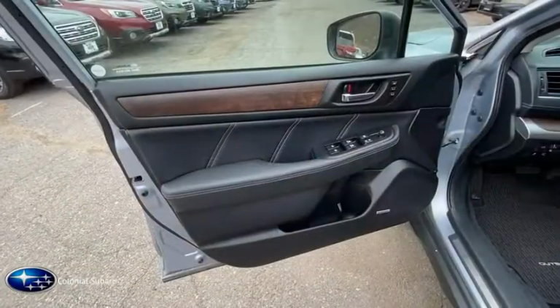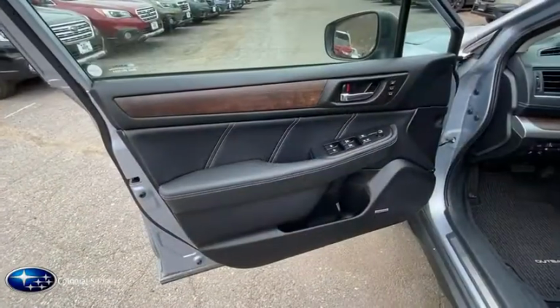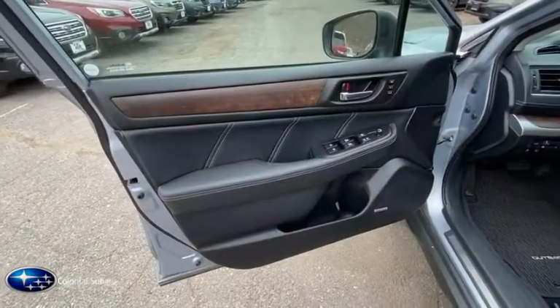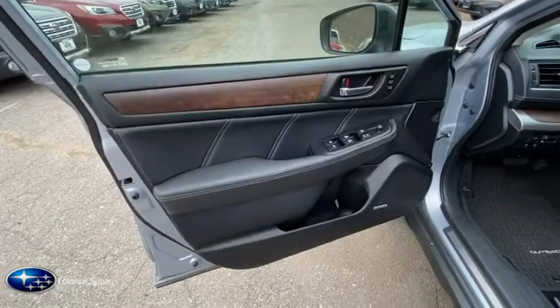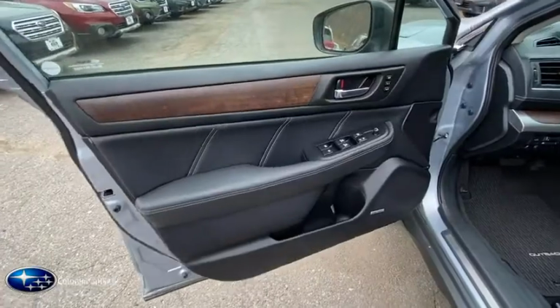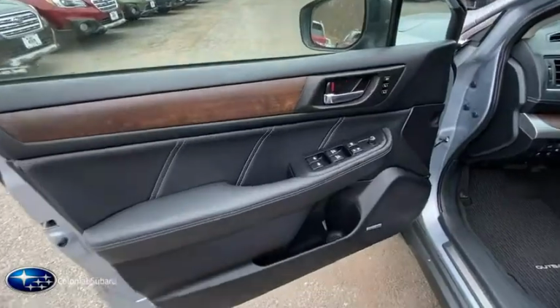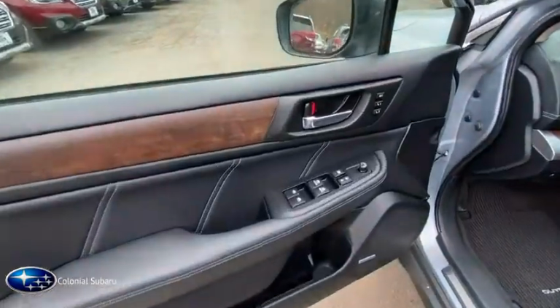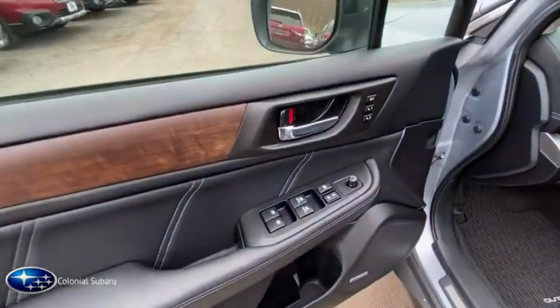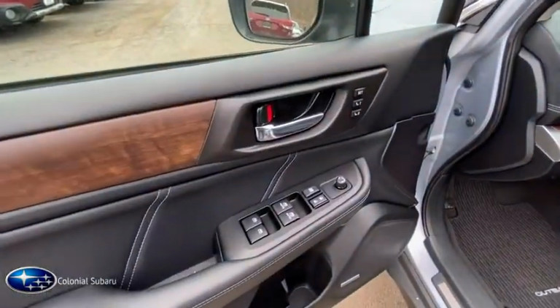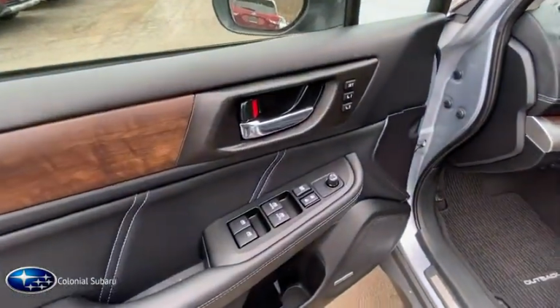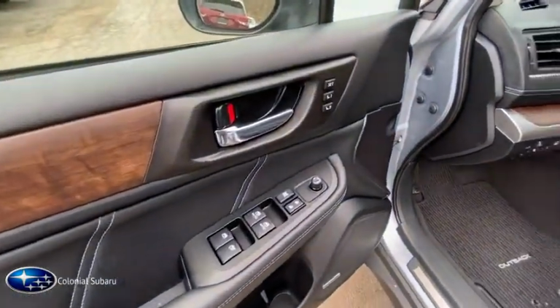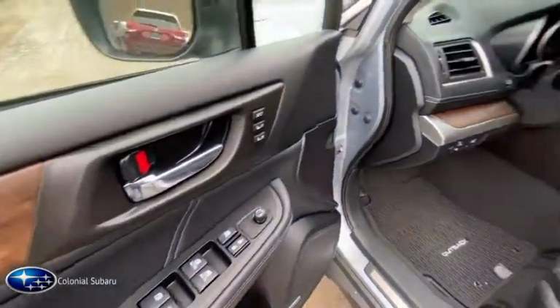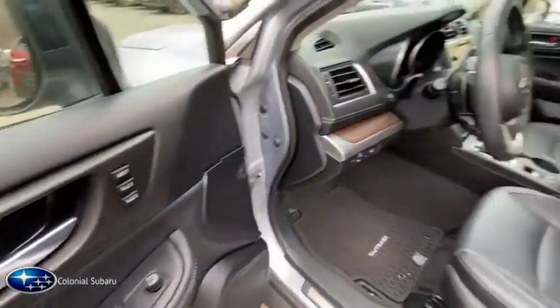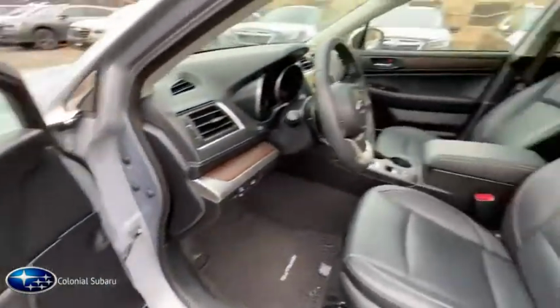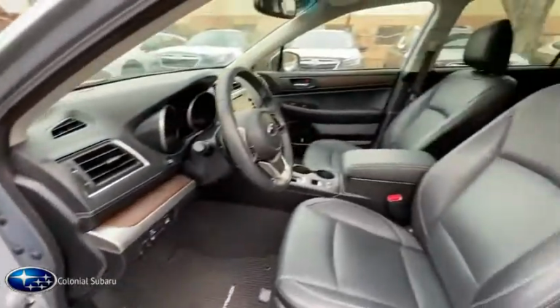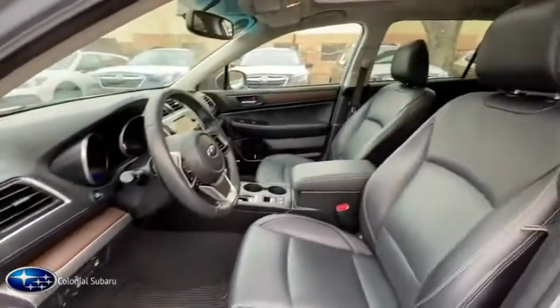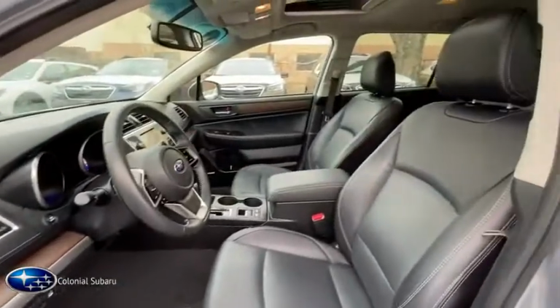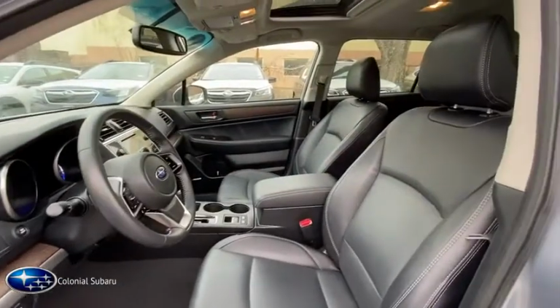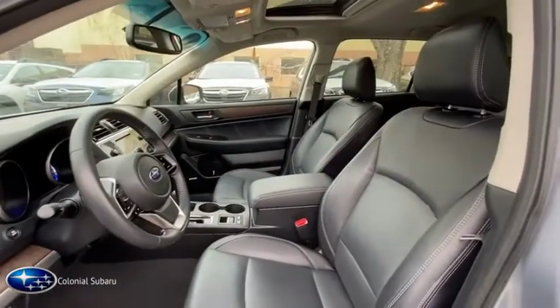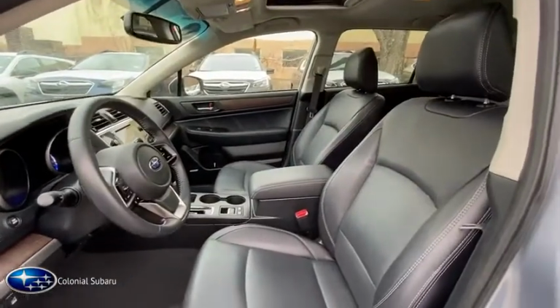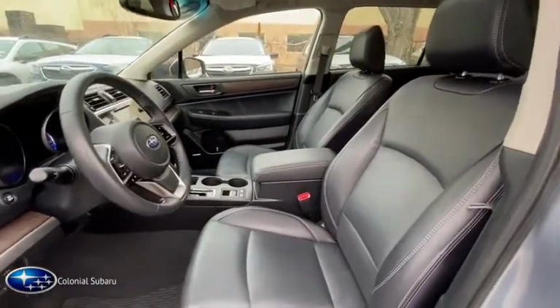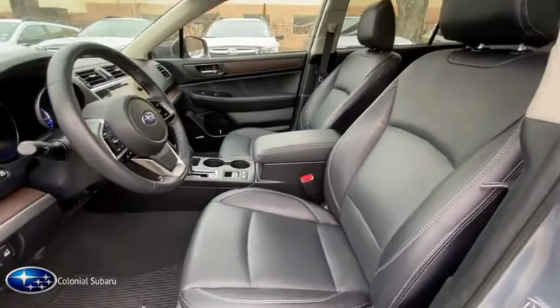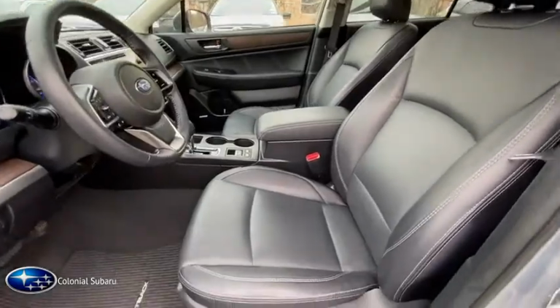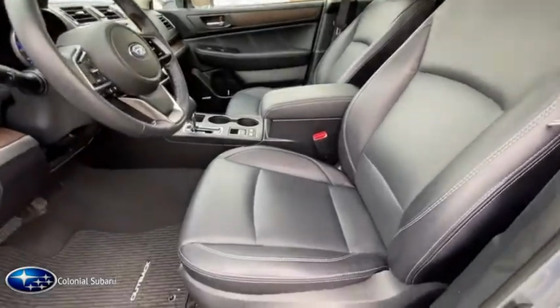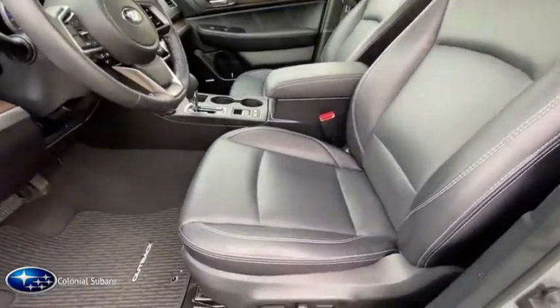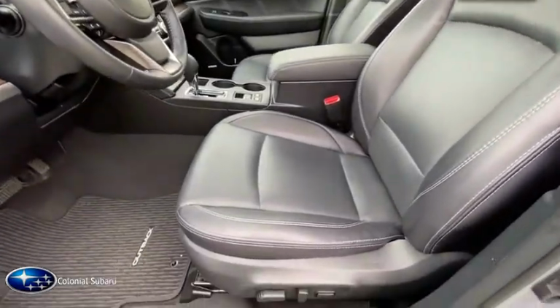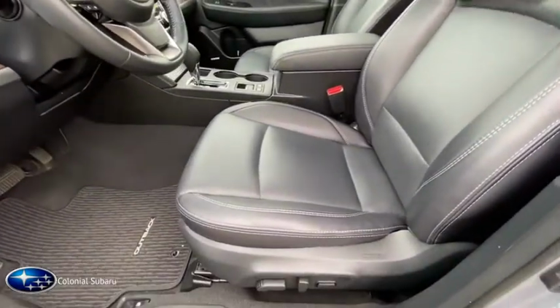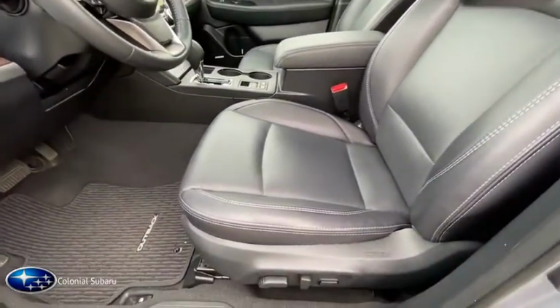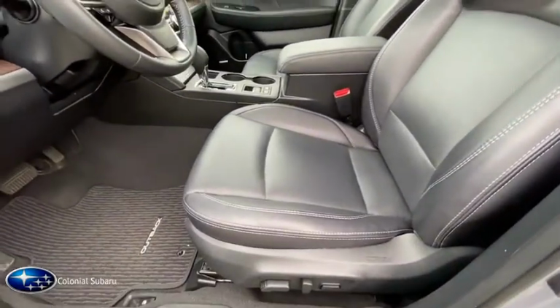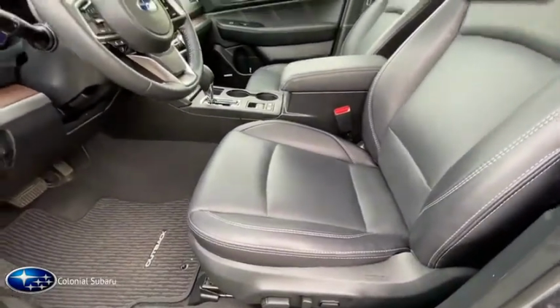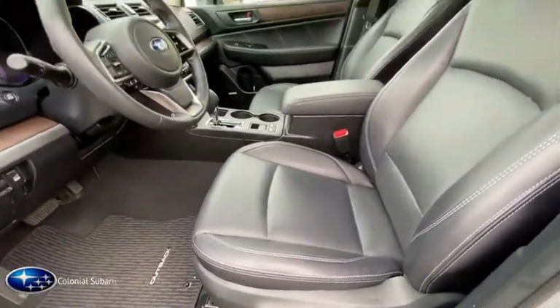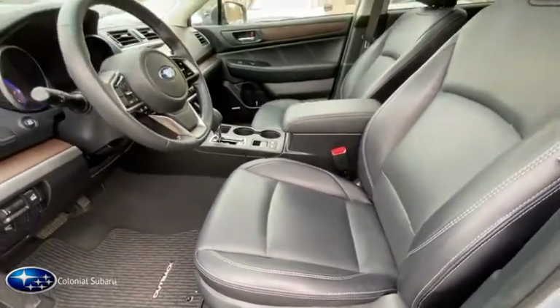Power windows, CD player, power locks, clock, dual-zone climate control, satellite radio, power mirrors, sunroof, tilt steering wheel.